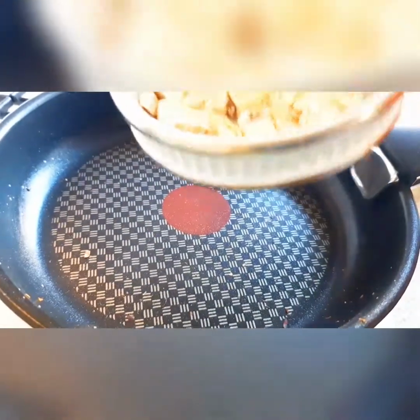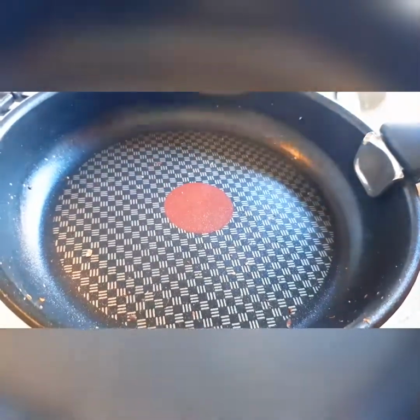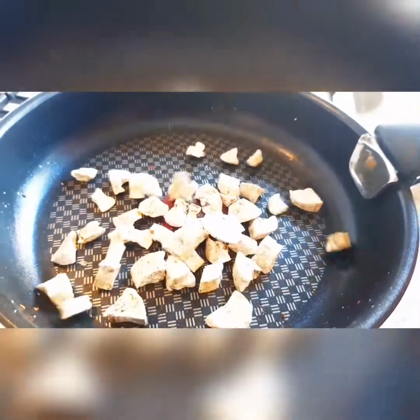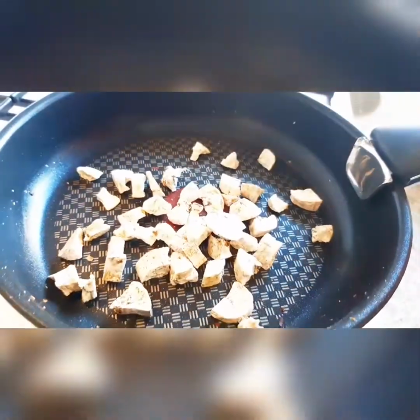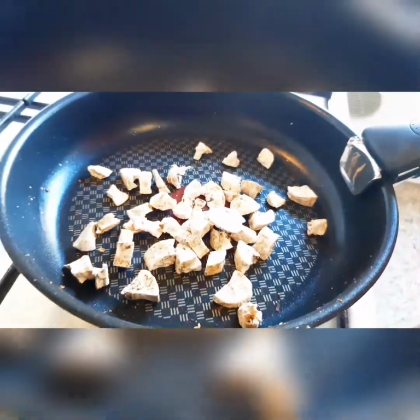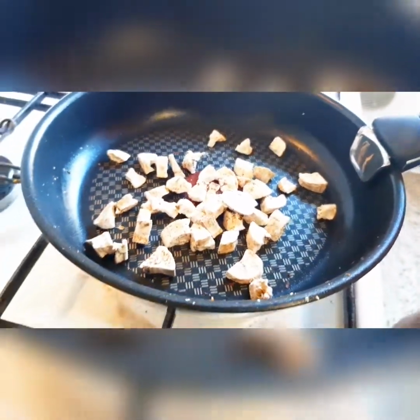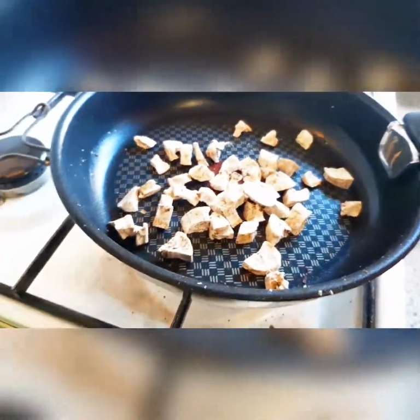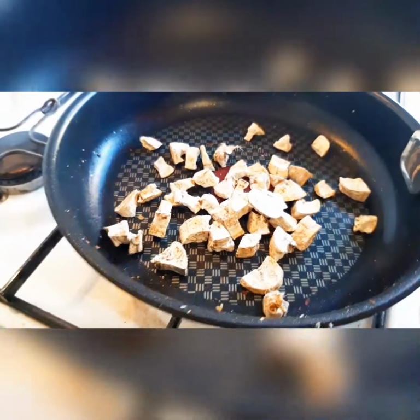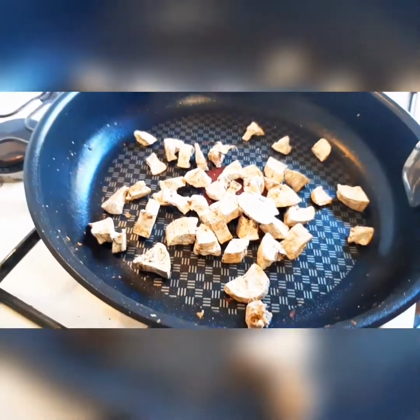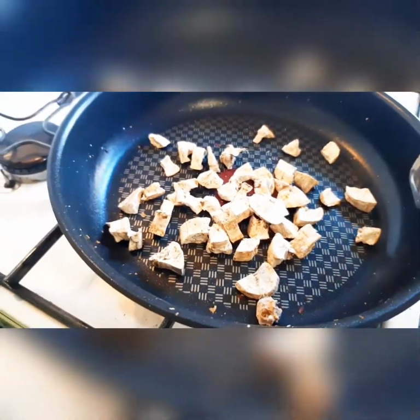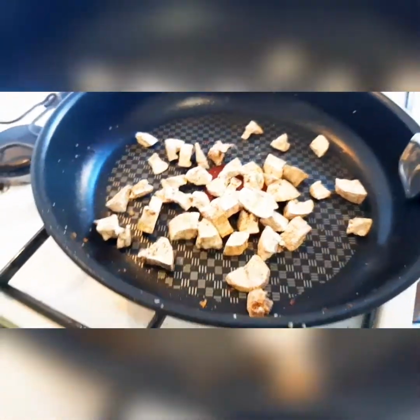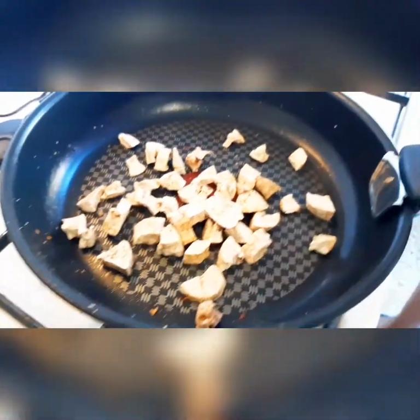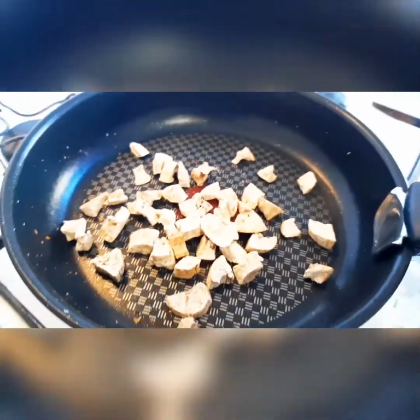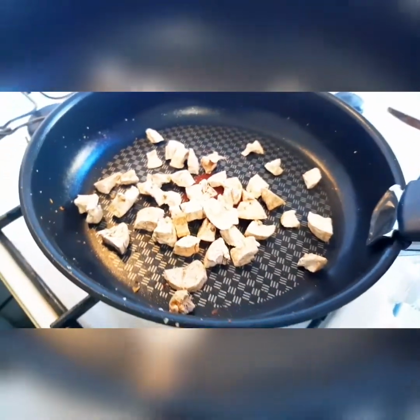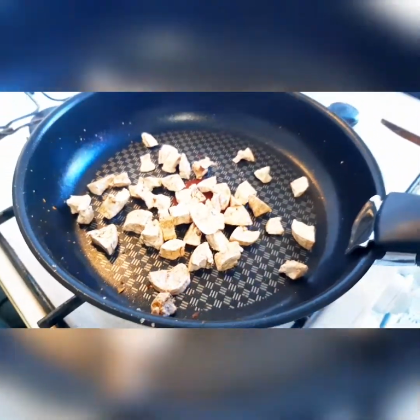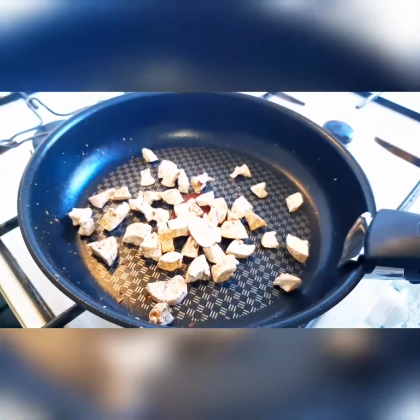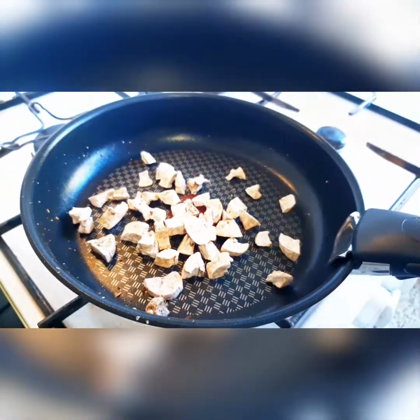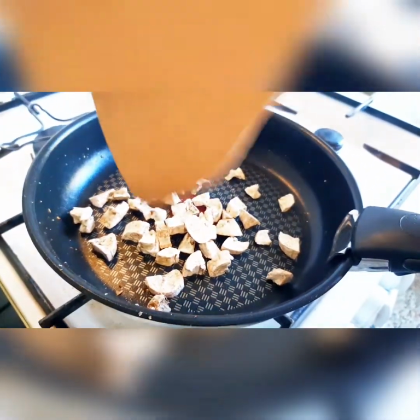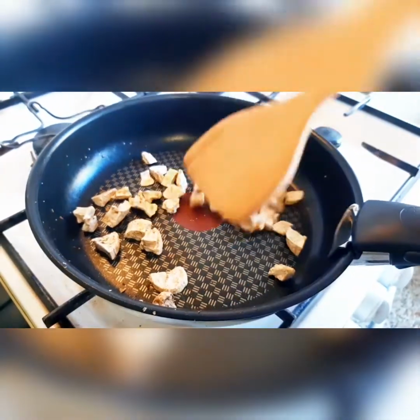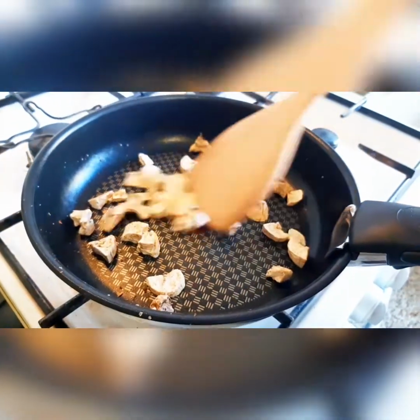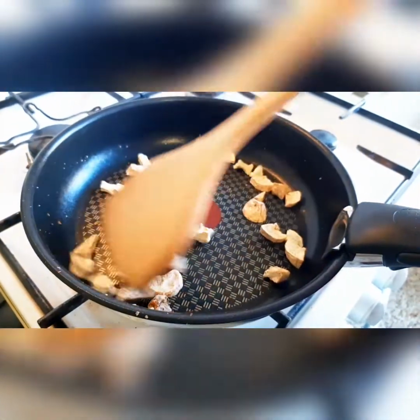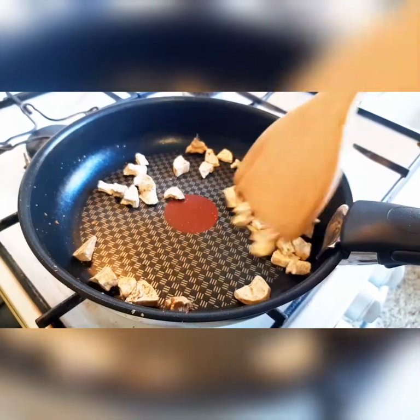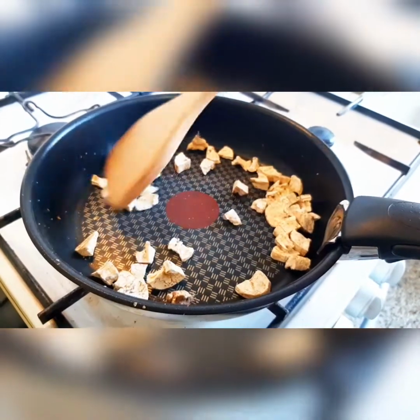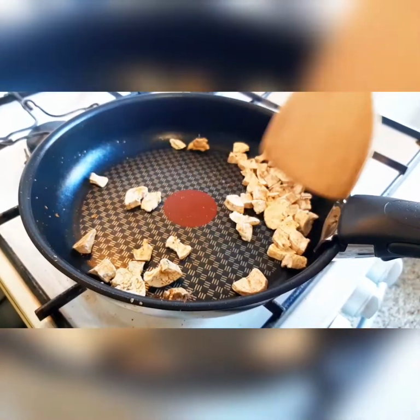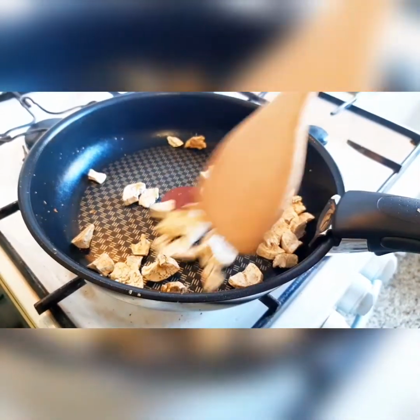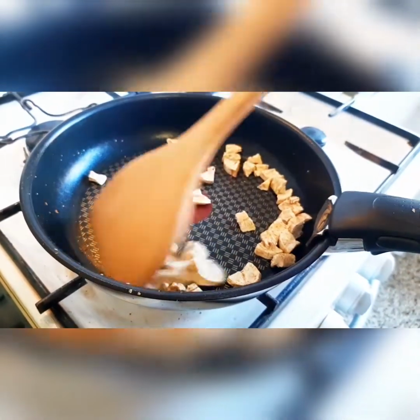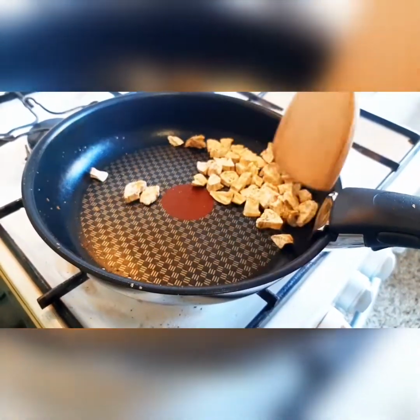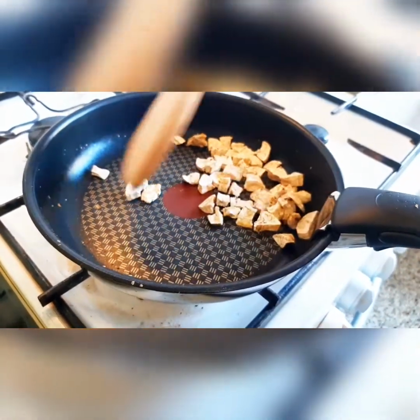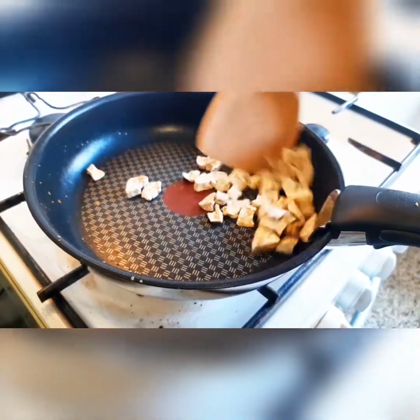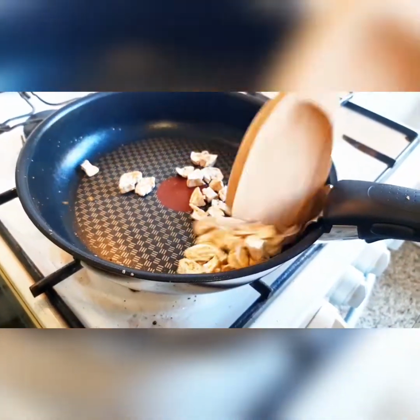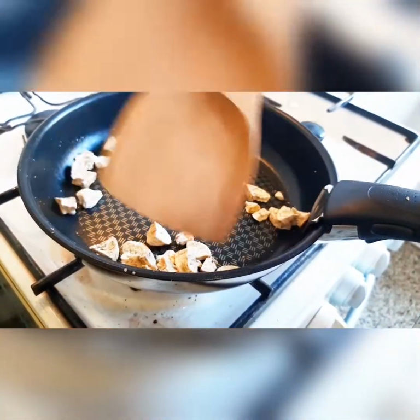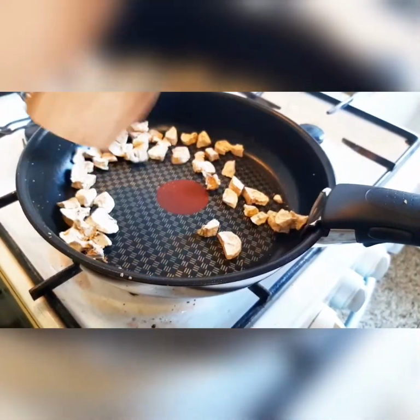Now I'll heat the unripe plantain with ginger — two minutes is what I heated all of them.